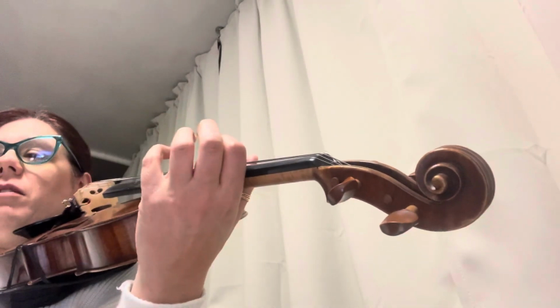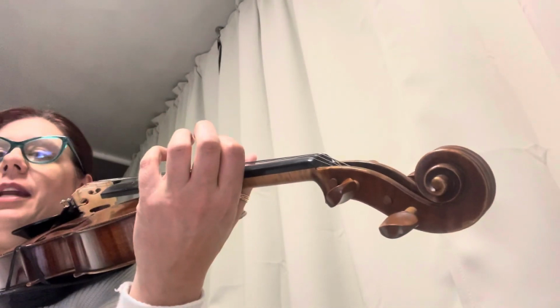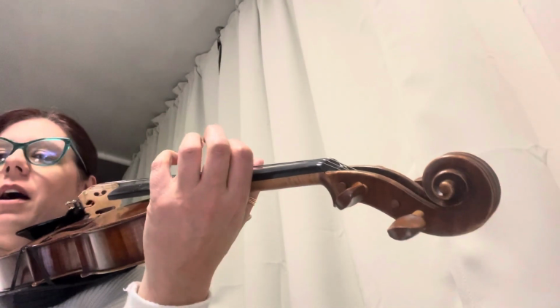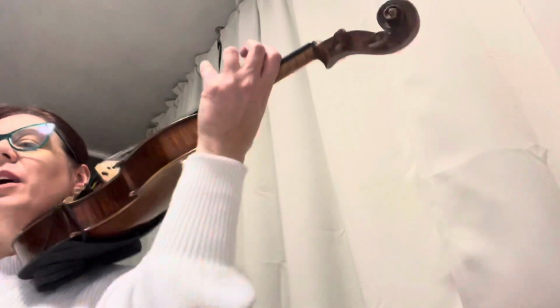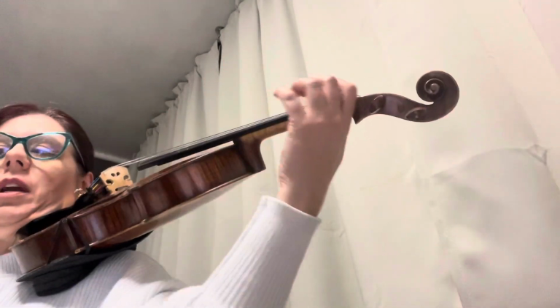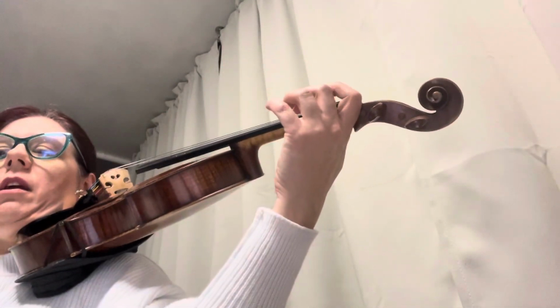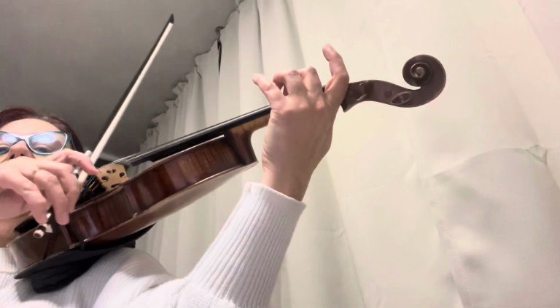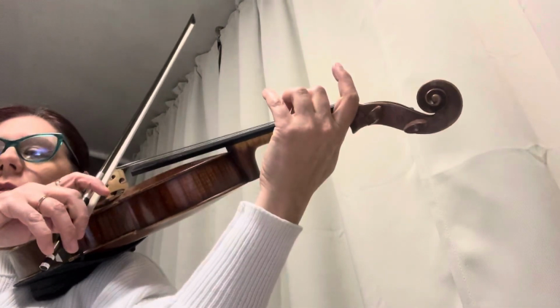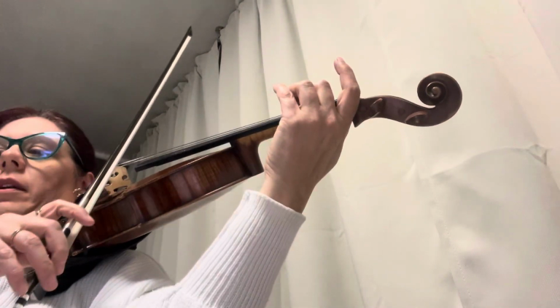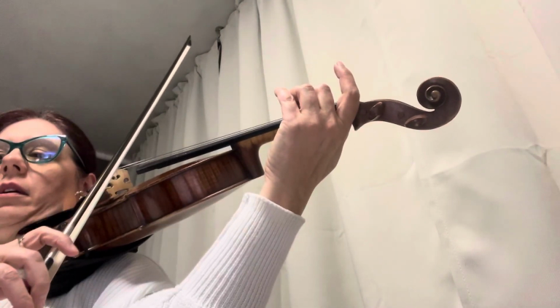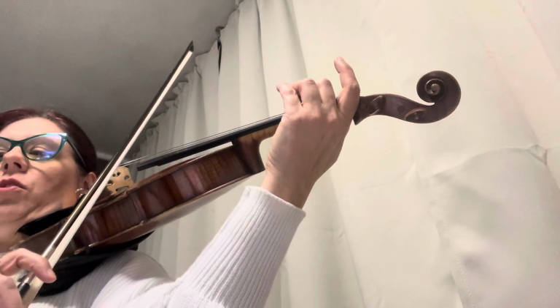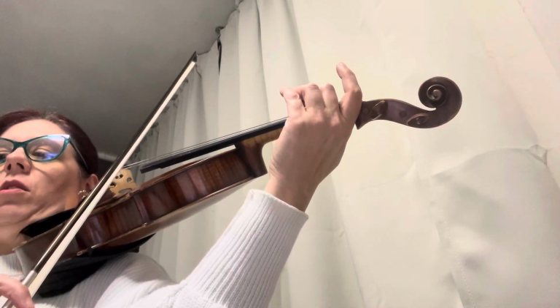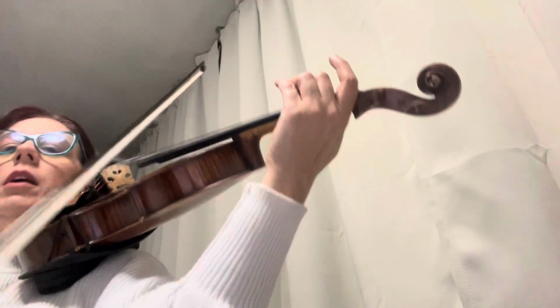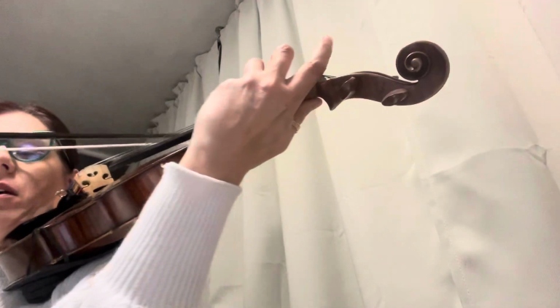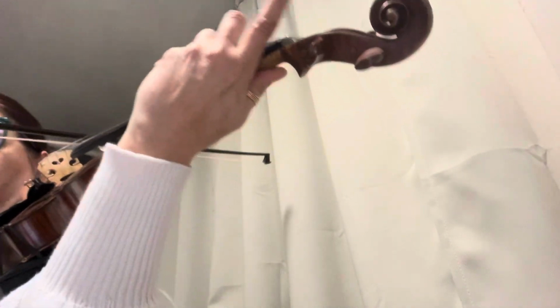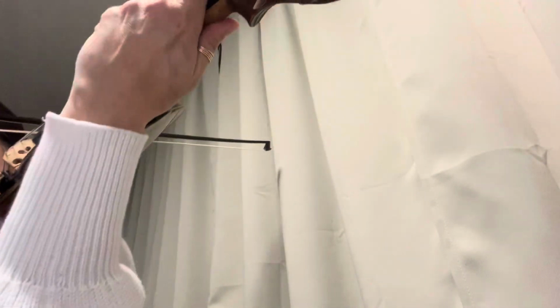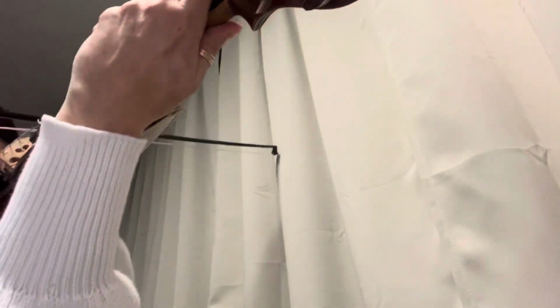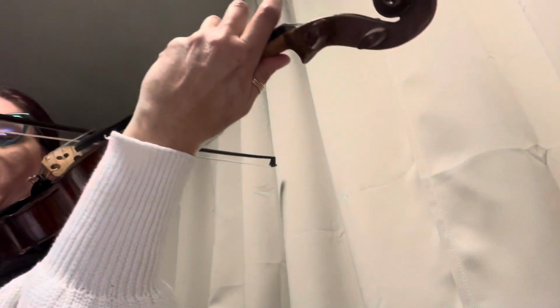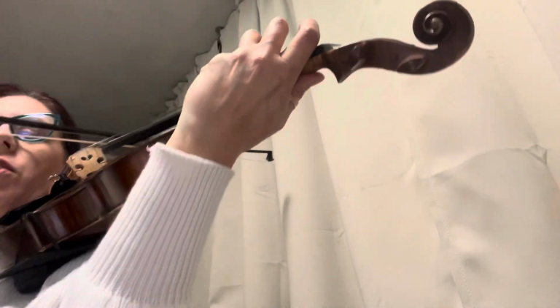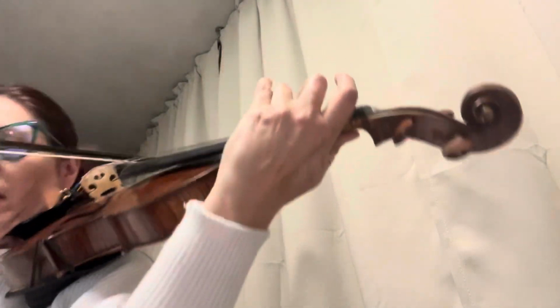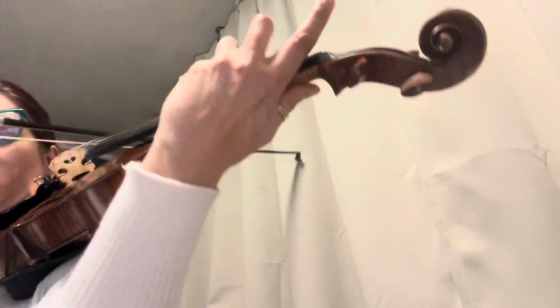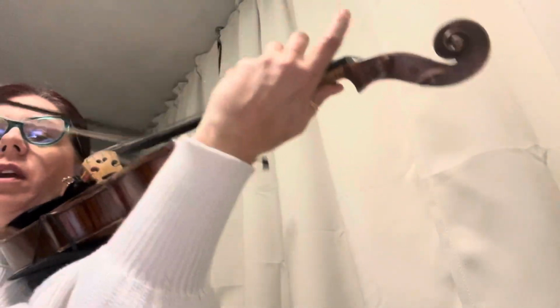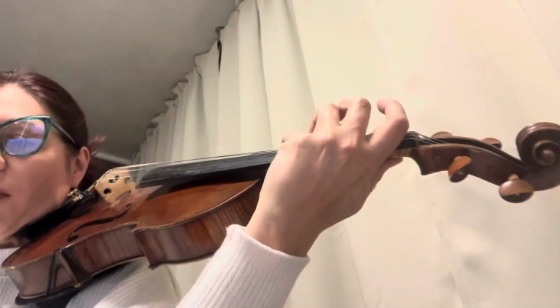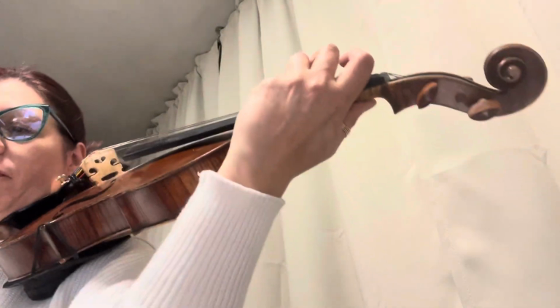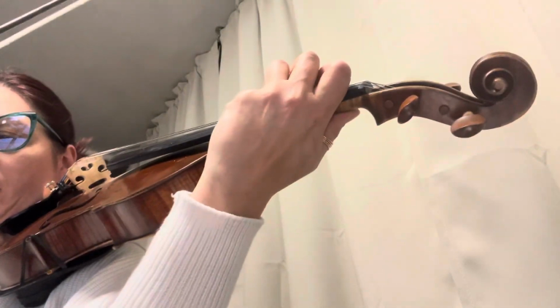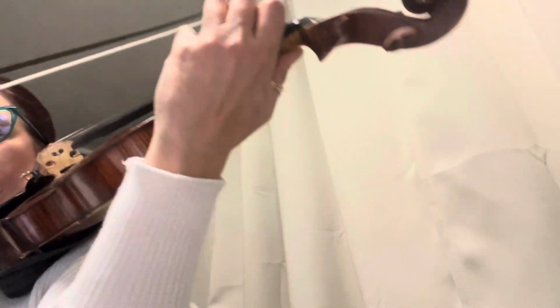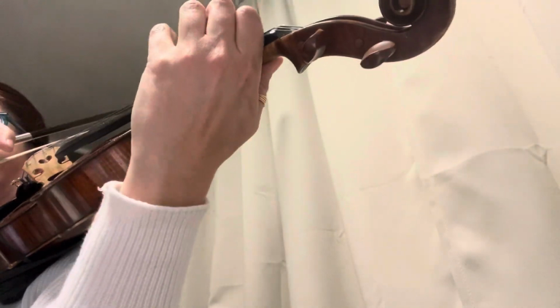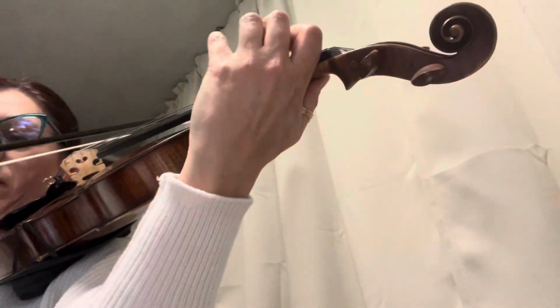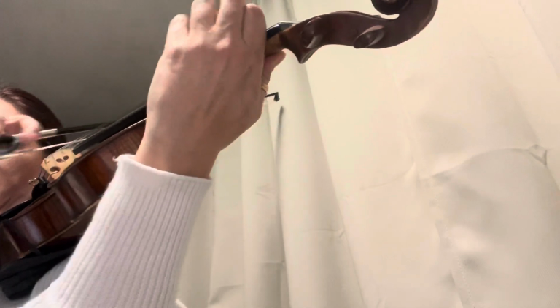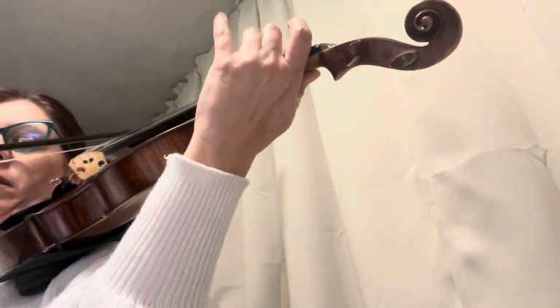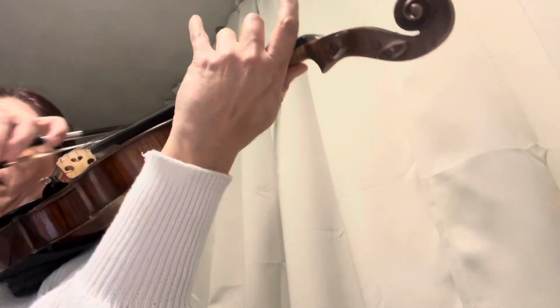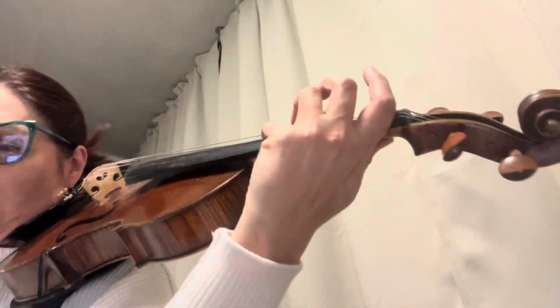So, D-da-da-dum. 3, 4, 1, 2, 3 — piano — 4, 1, 2 — viola. Go.